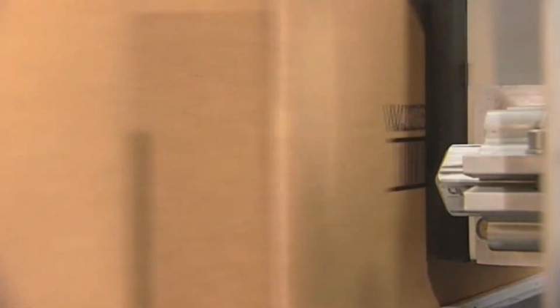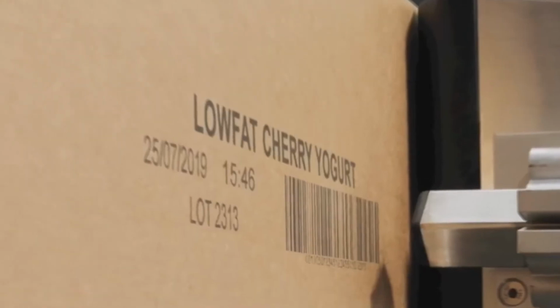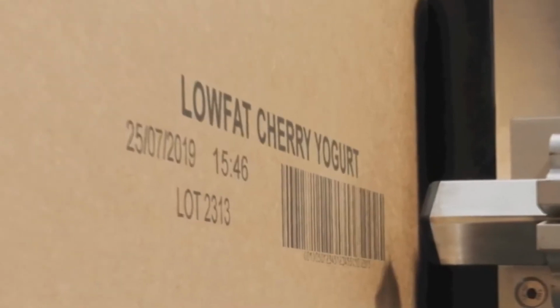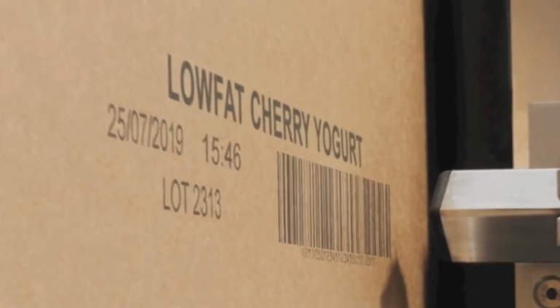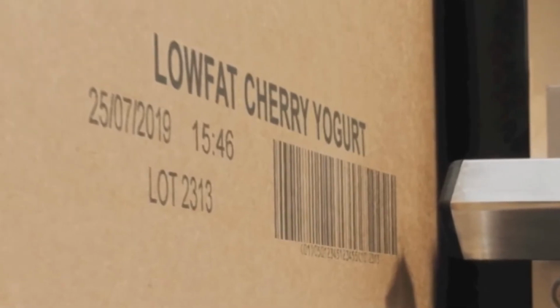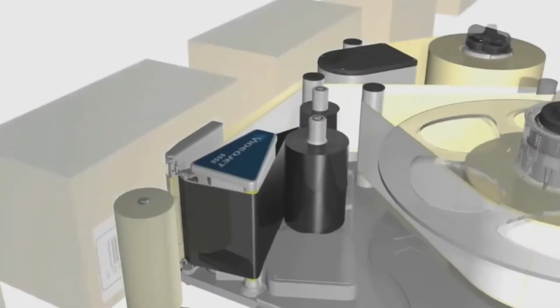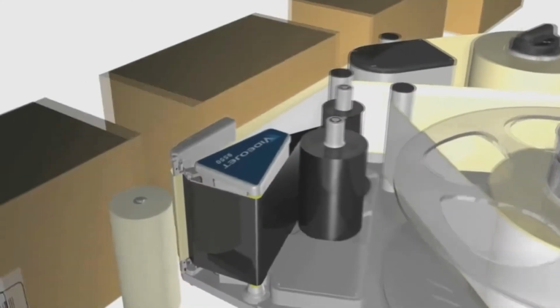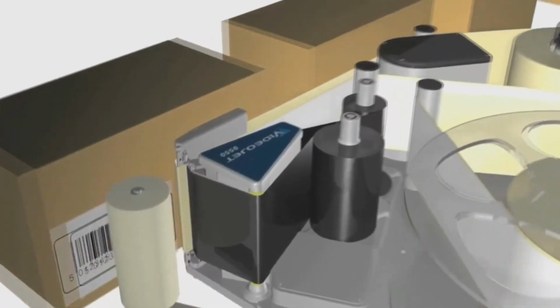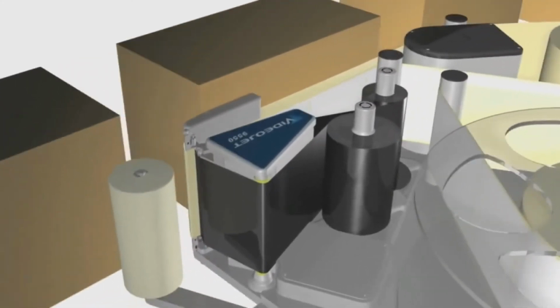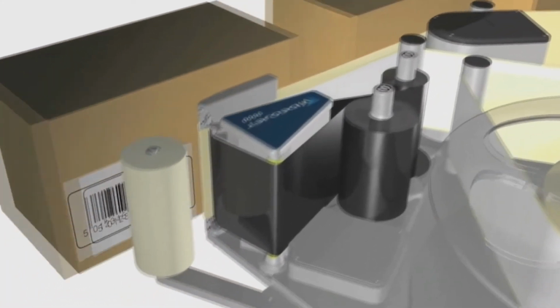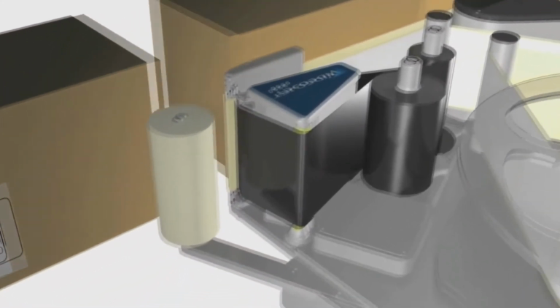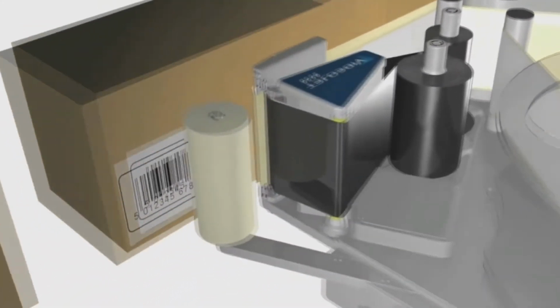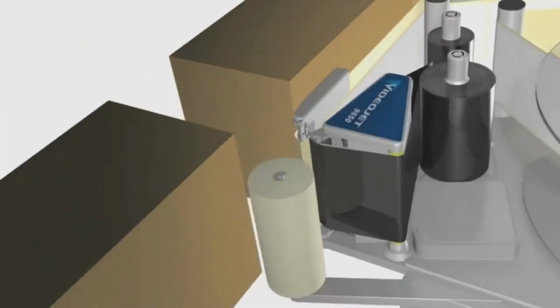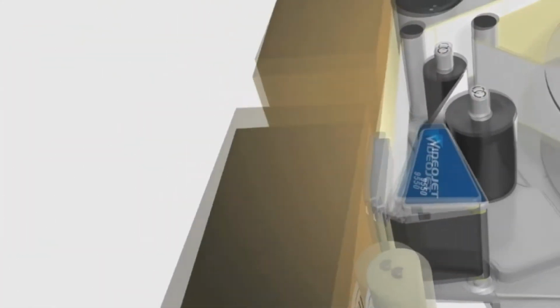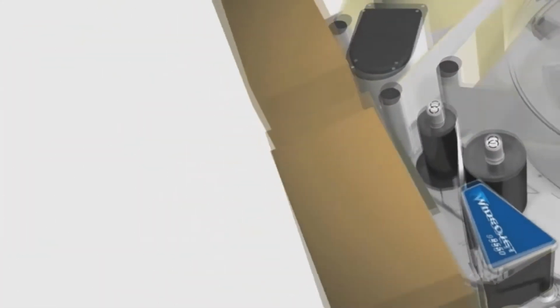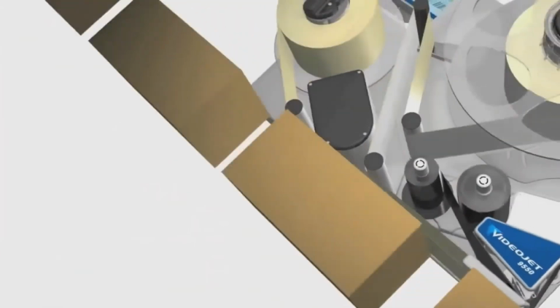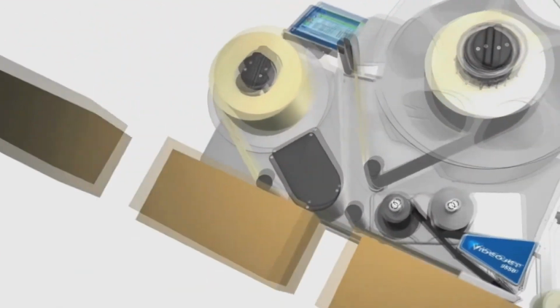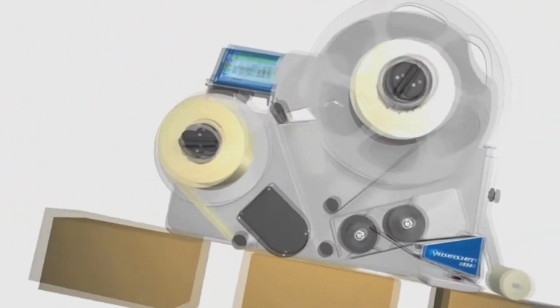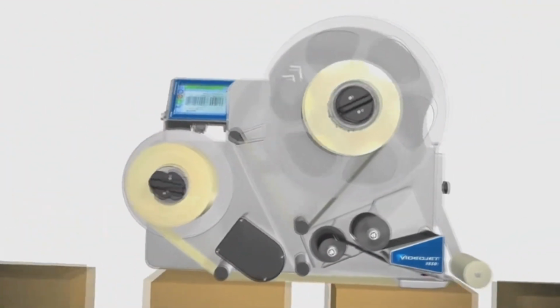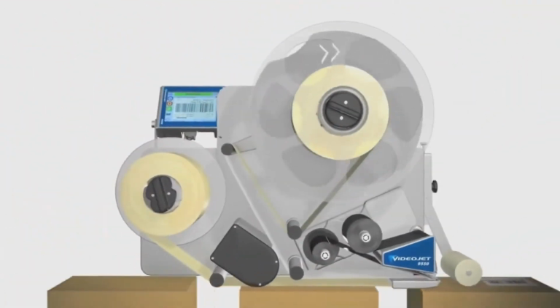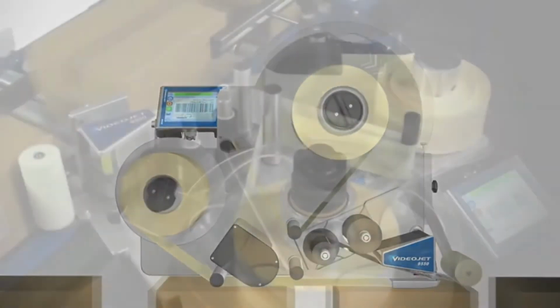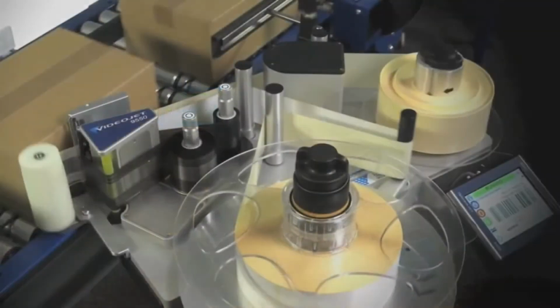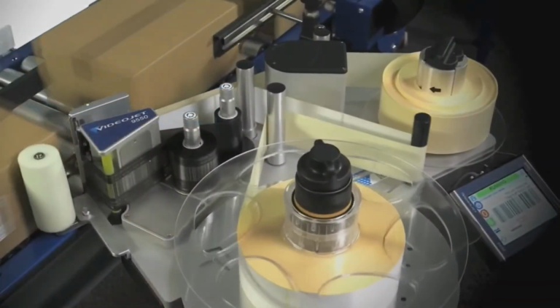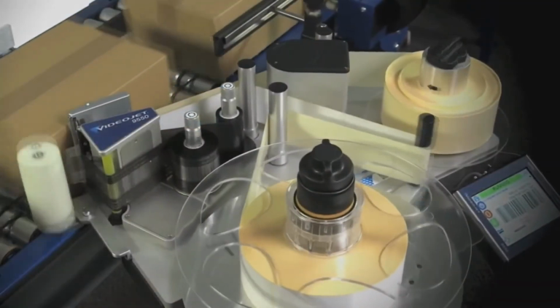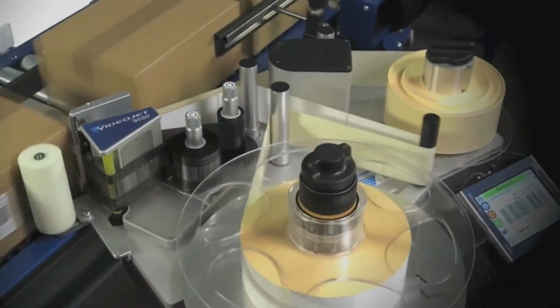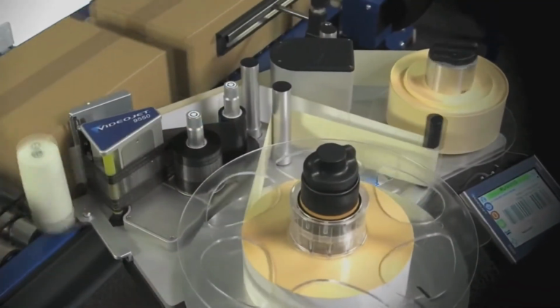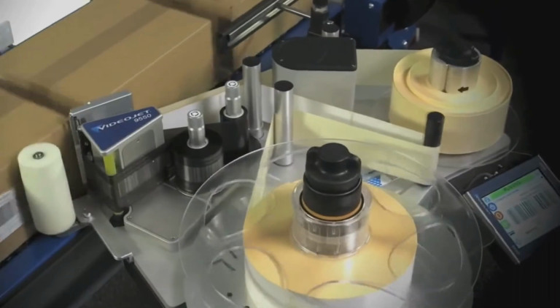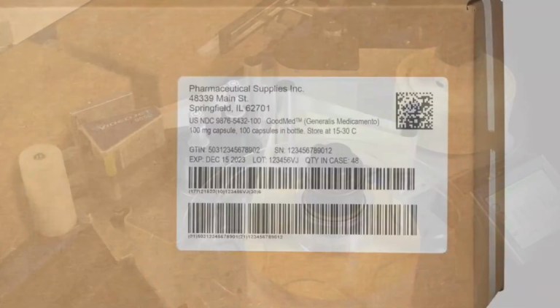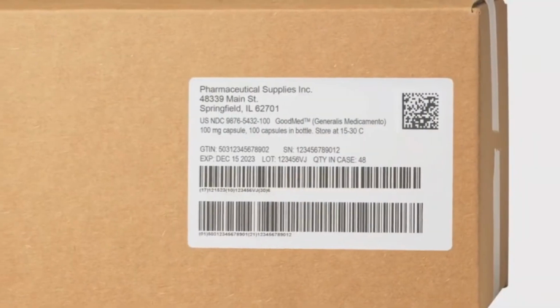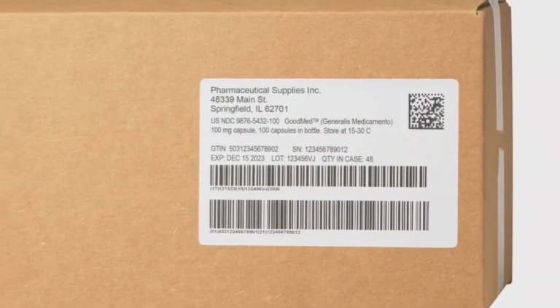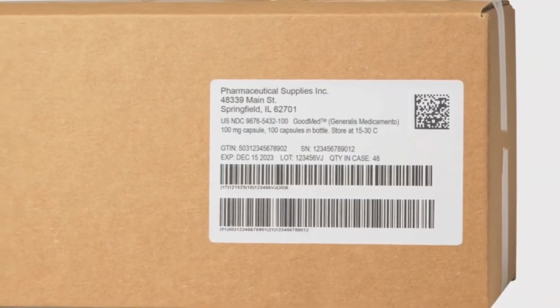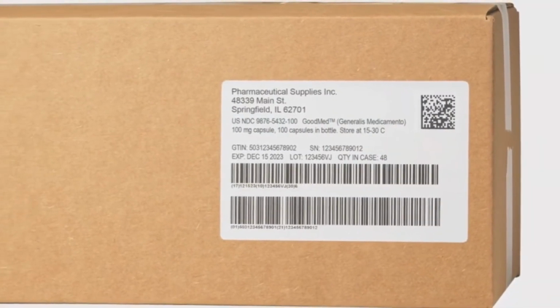The revolutionary Videojet 9550 print and apply labeler for coding cases and pallets optimizes maintenance labor by eliminating more than eighty percent of wear parts found in traditional print and apply units.